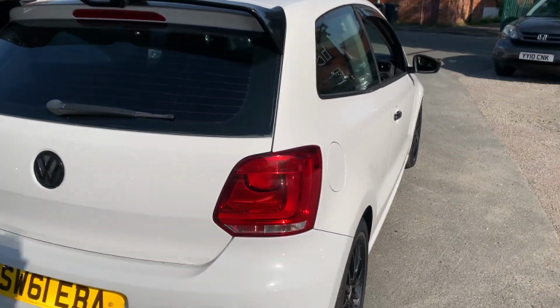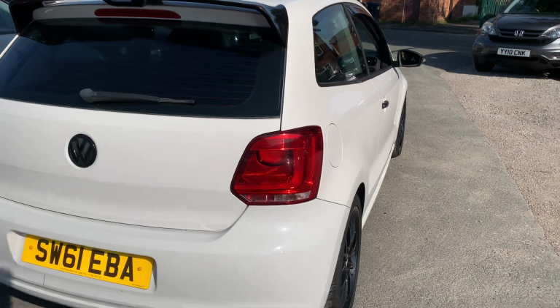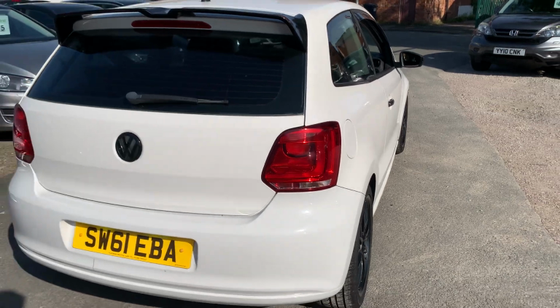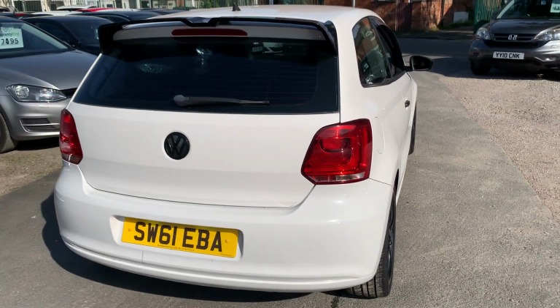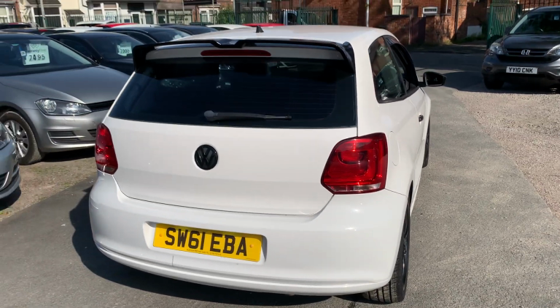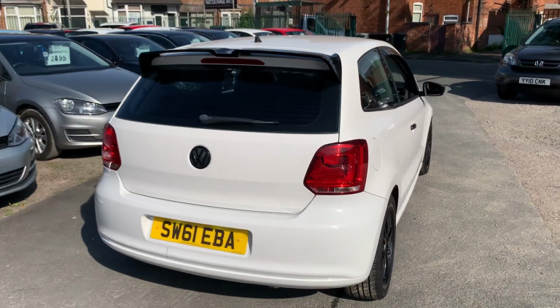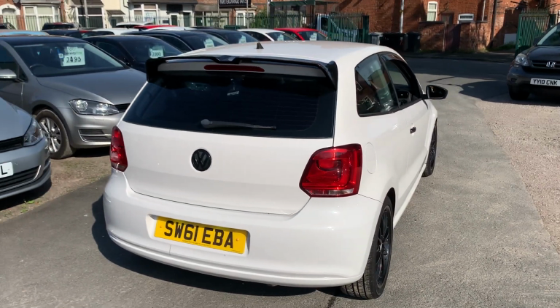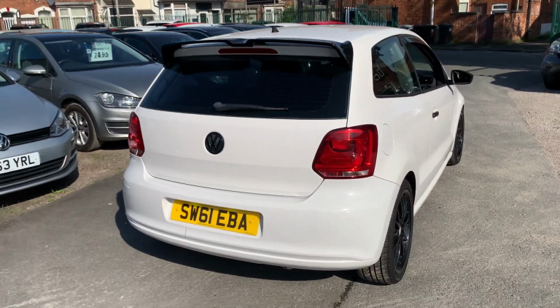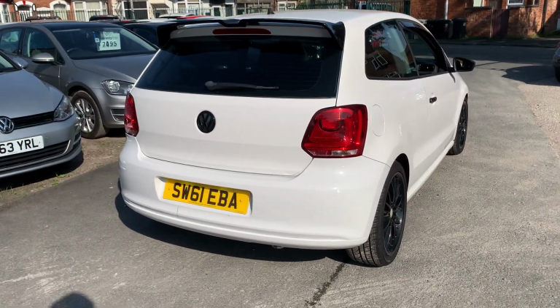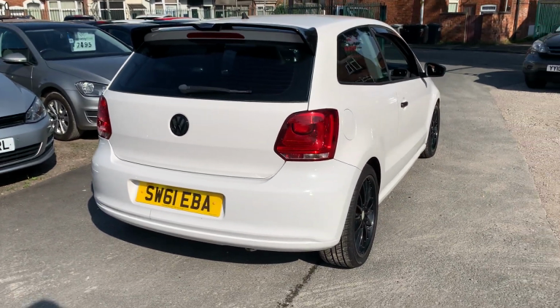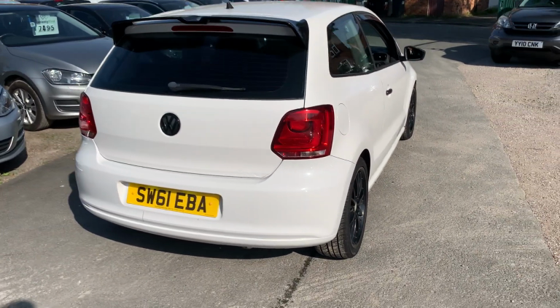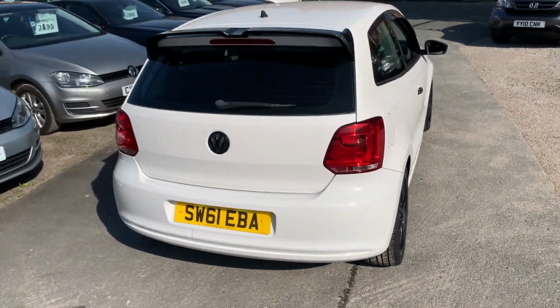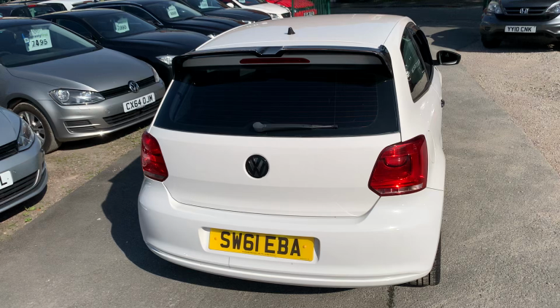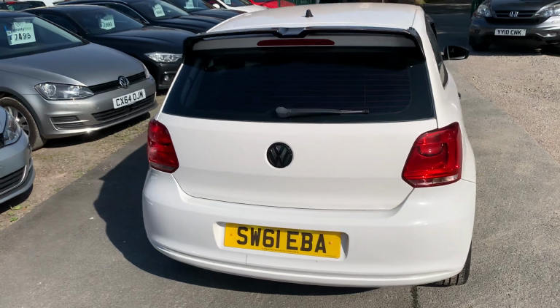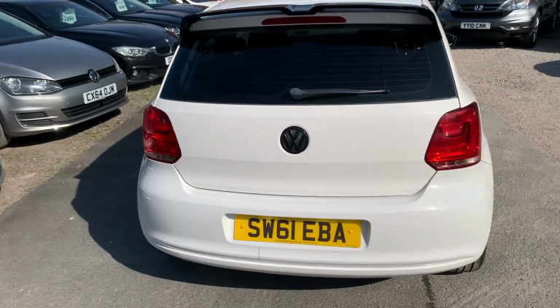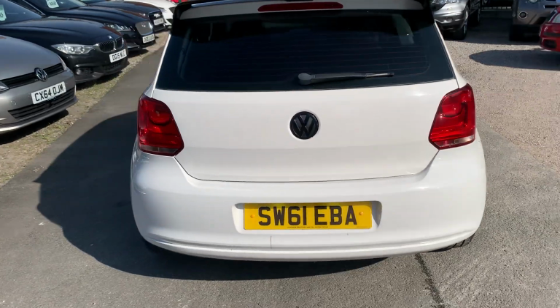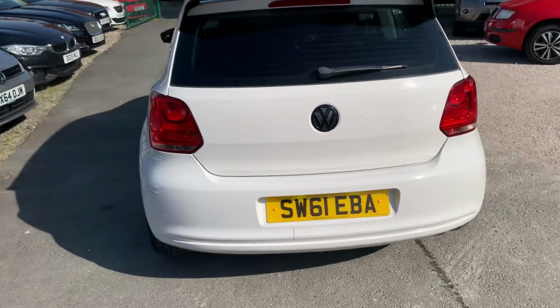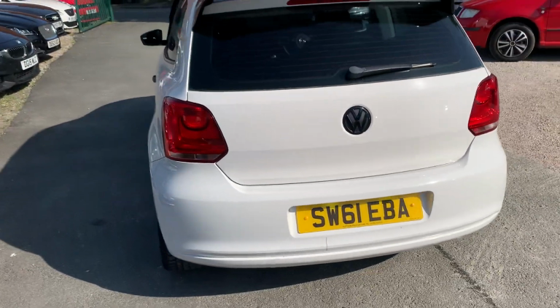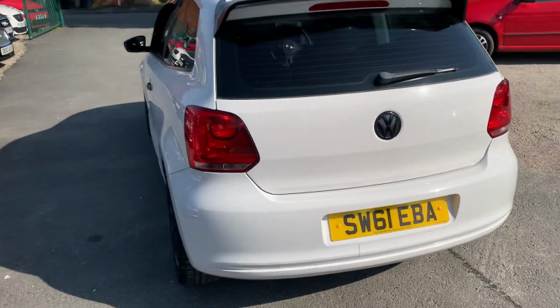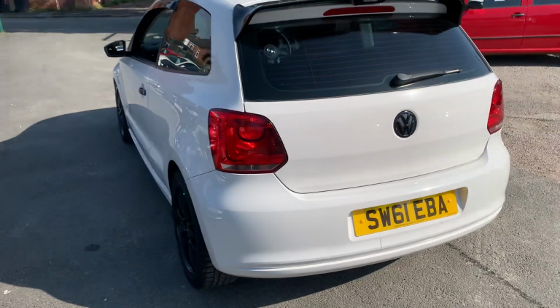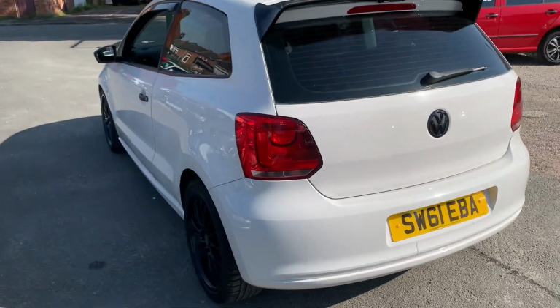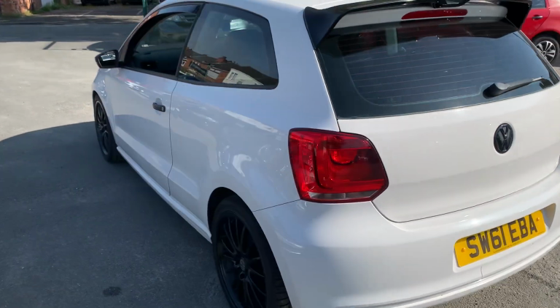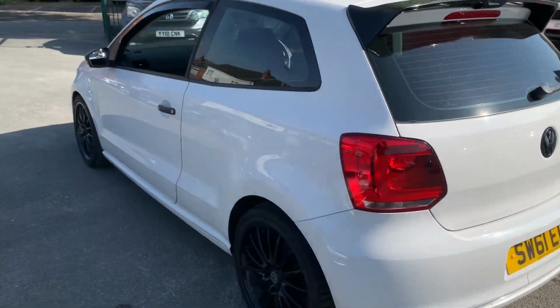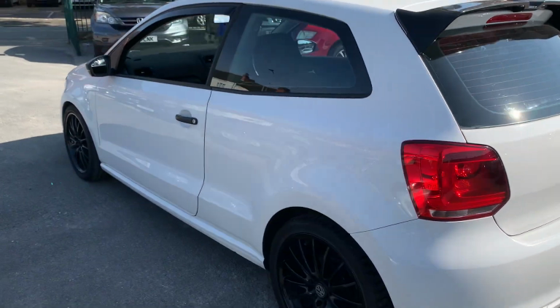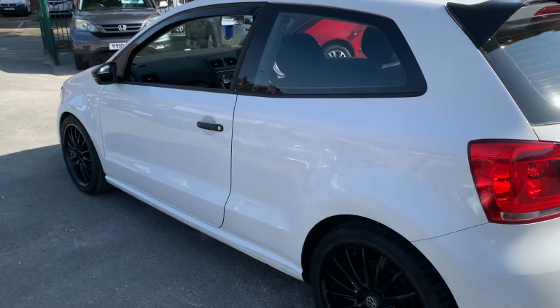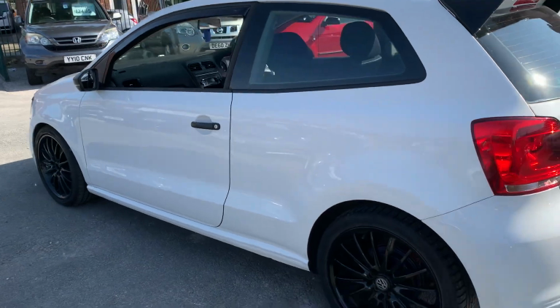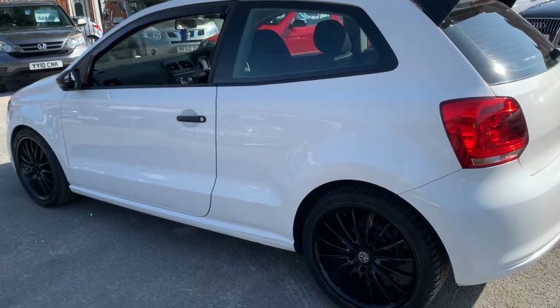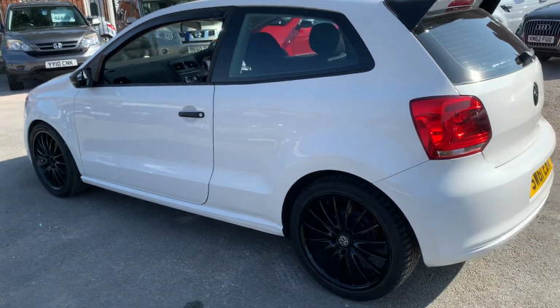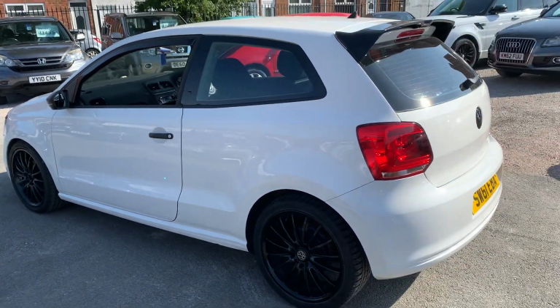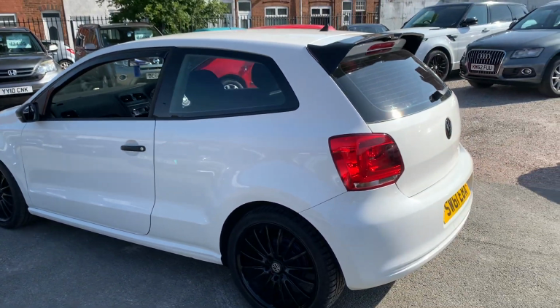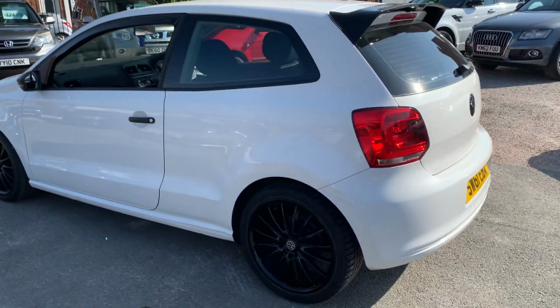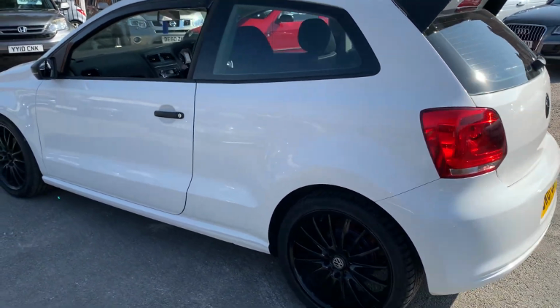A great-looking Polo, finished in white. We've got the rear privacy glass, black wheels, and that nice rear spoiler on. Stacks of service history with this car. Drives absolutely great. Very, very clean and tidy.